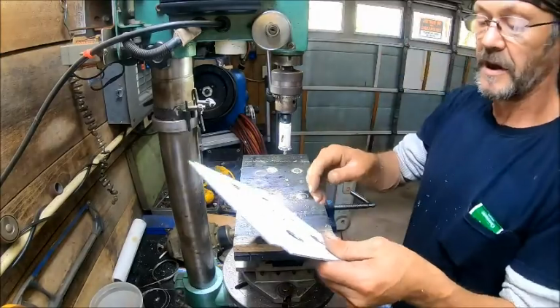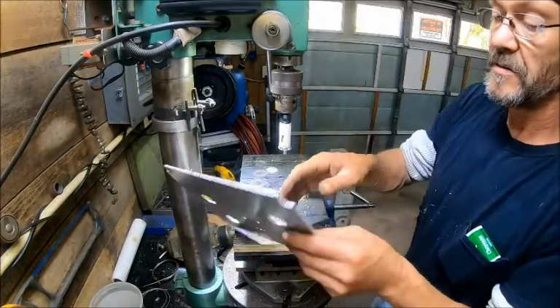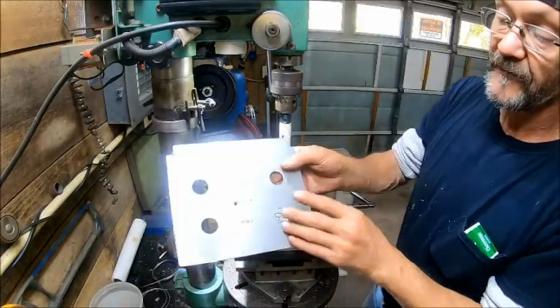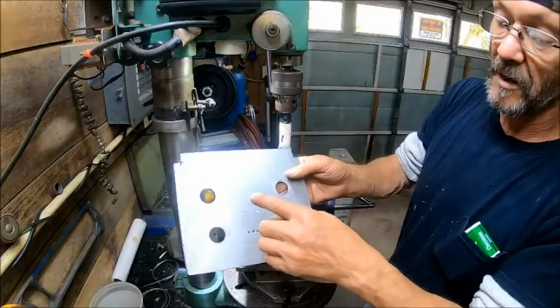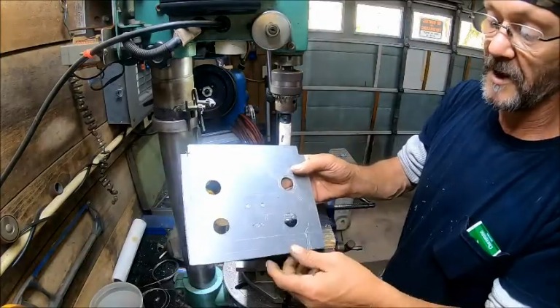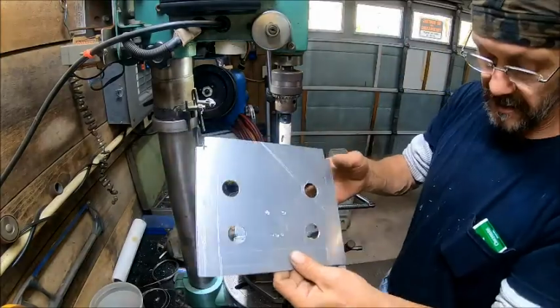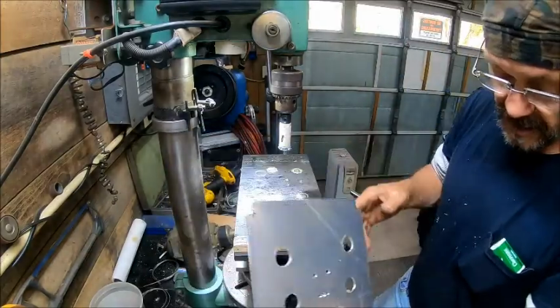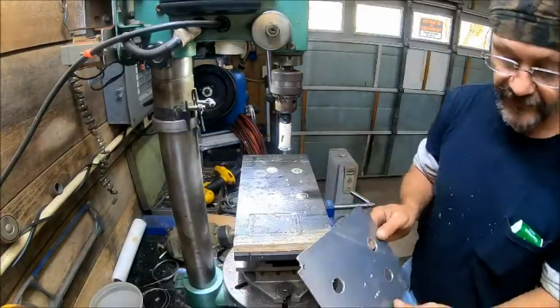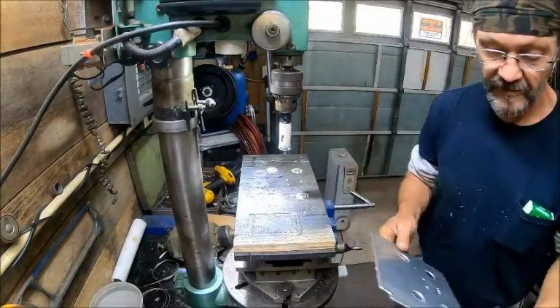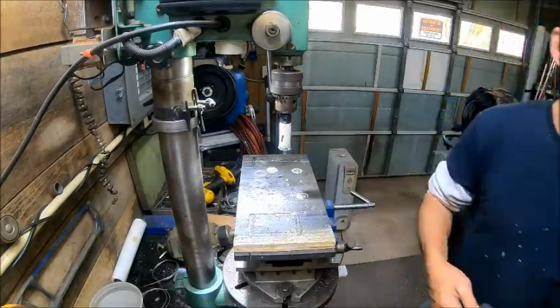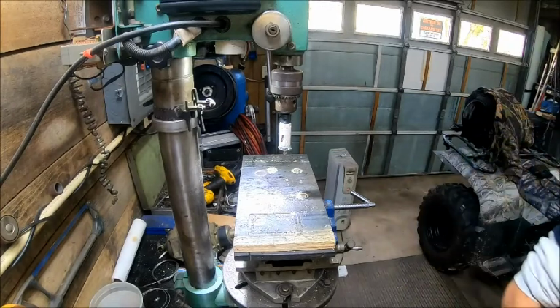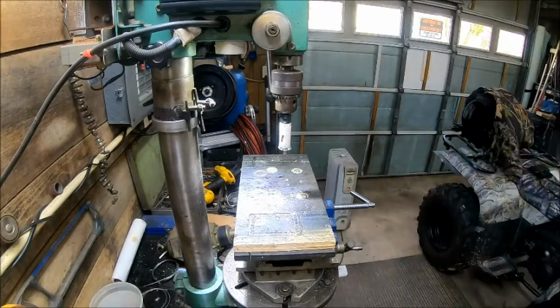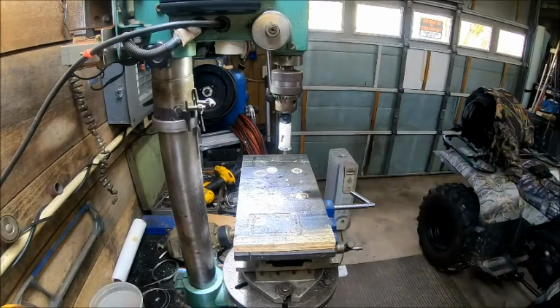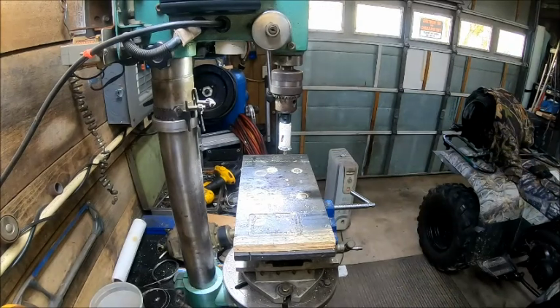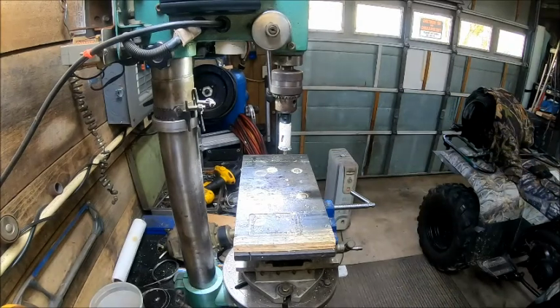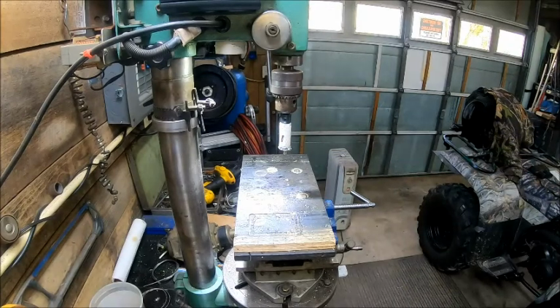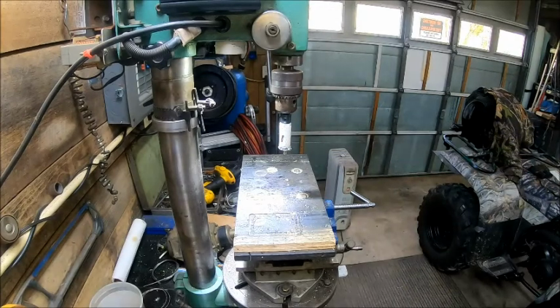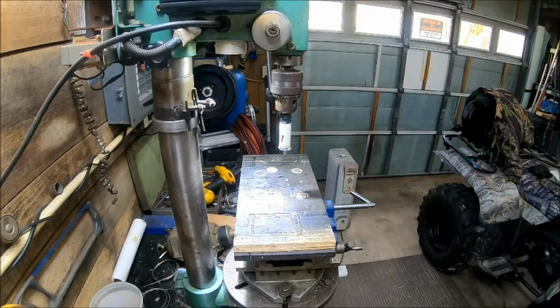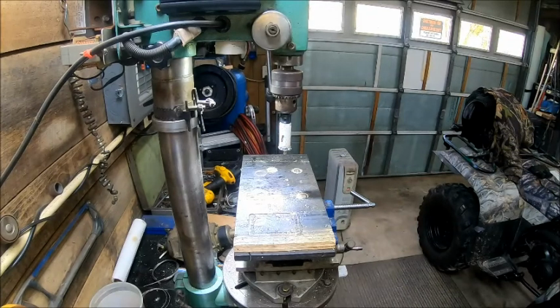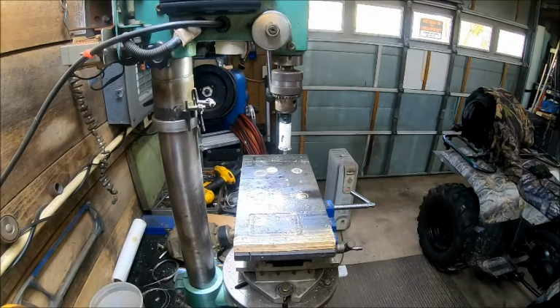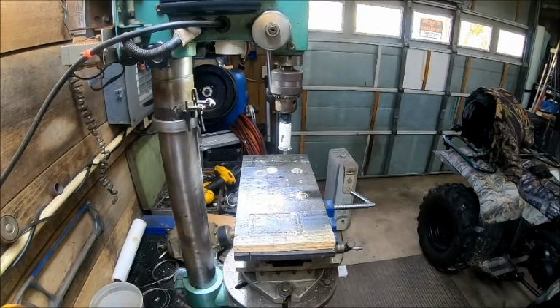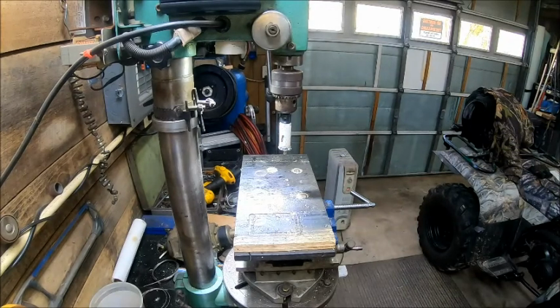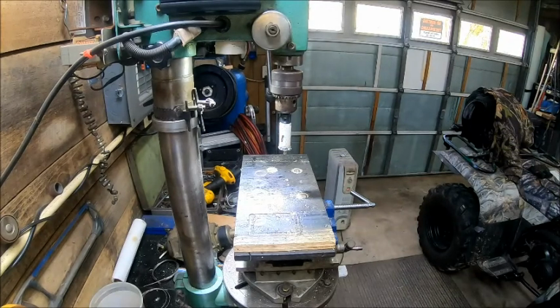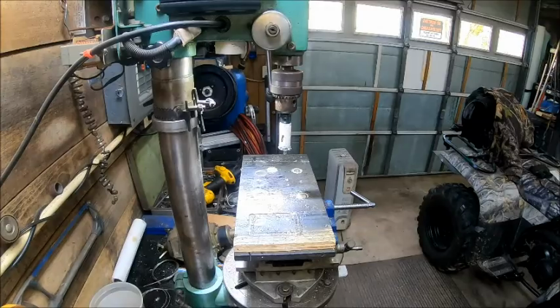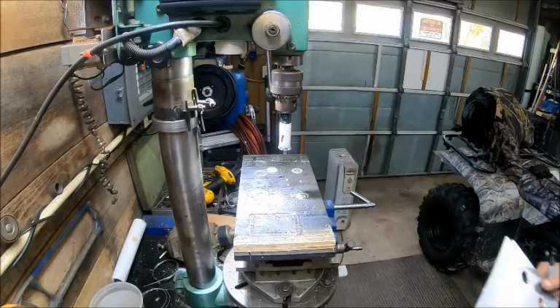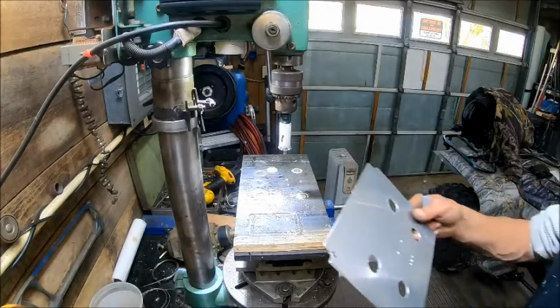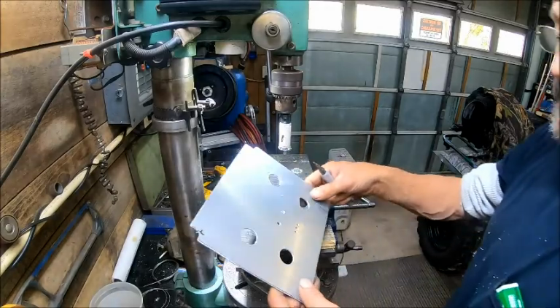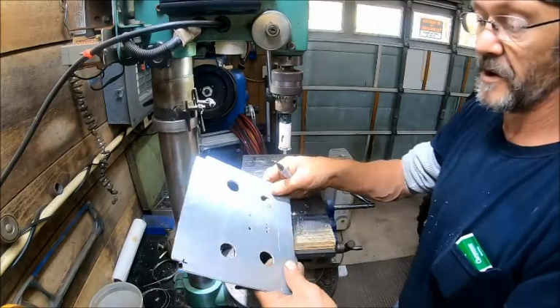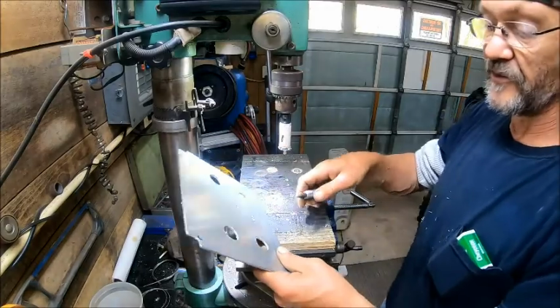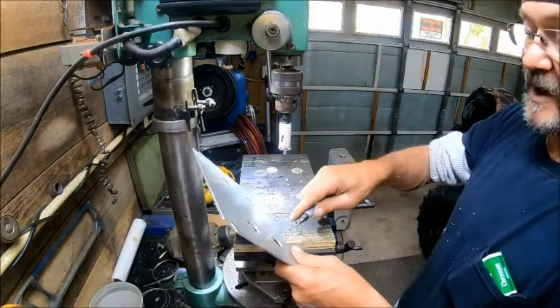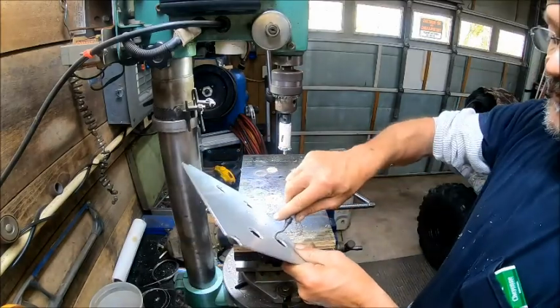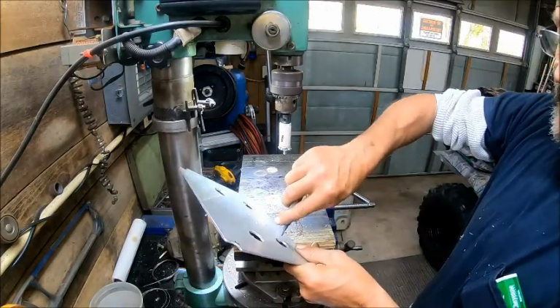All right, so now we've got our holes made. Now we're just taking and wetting them out. Basically what we want to do is chamfer these out.